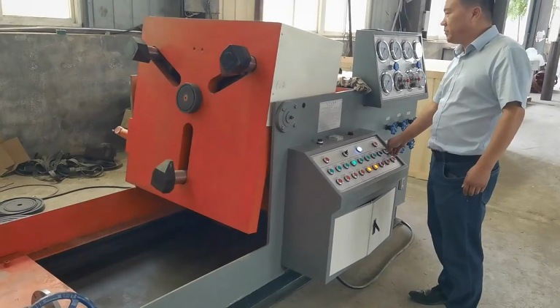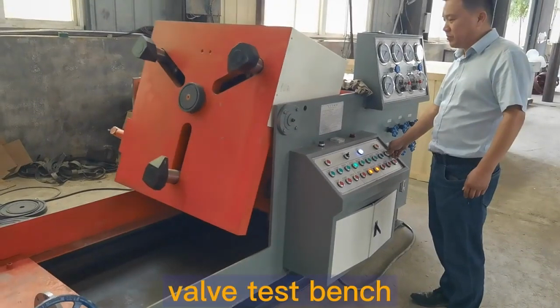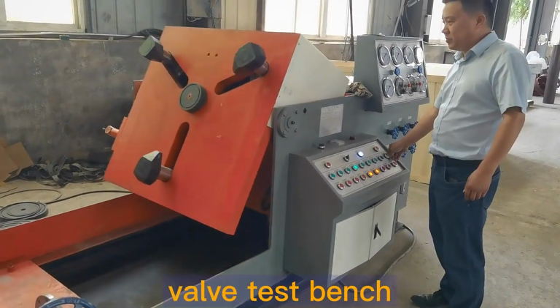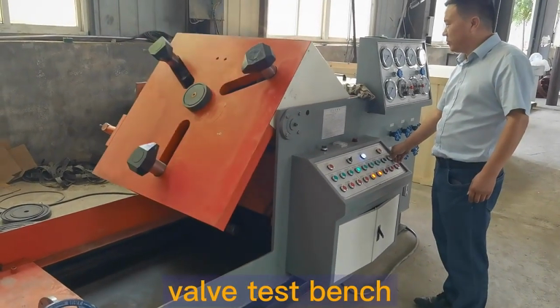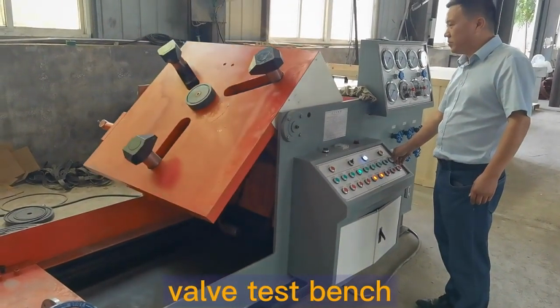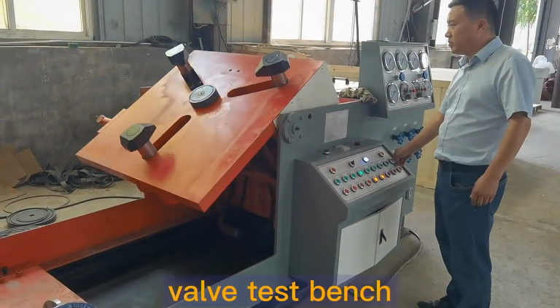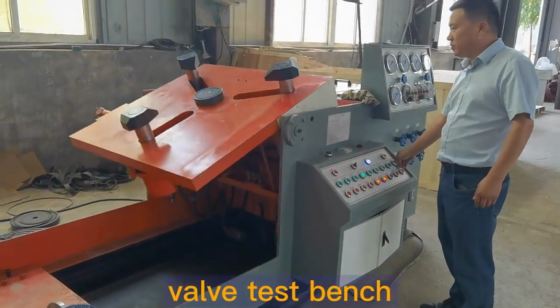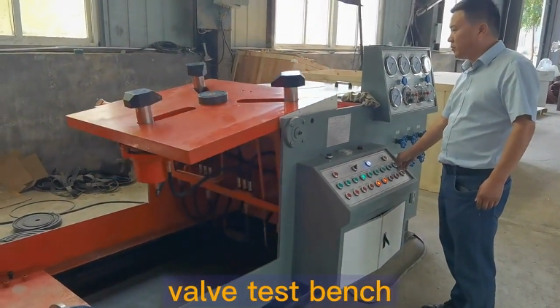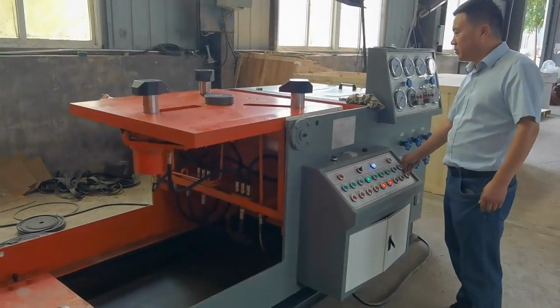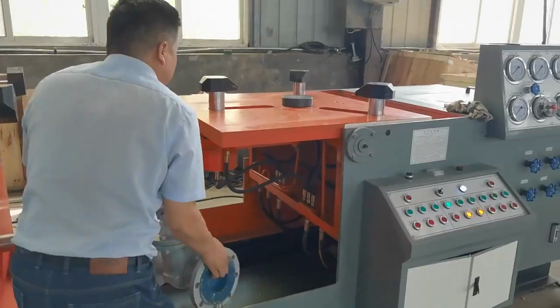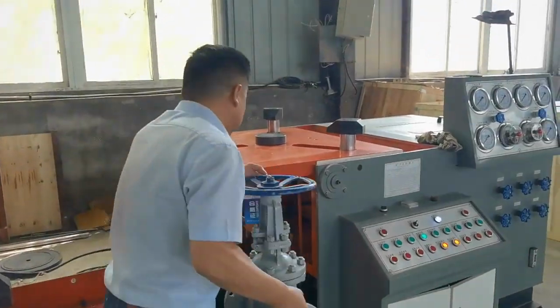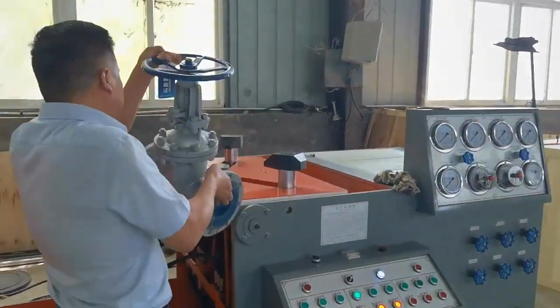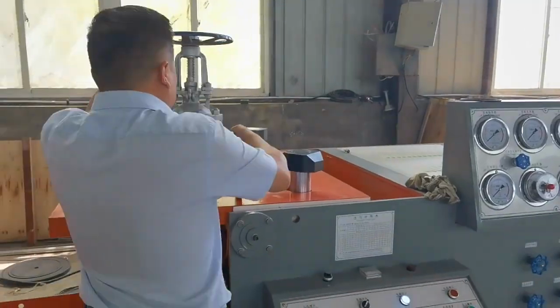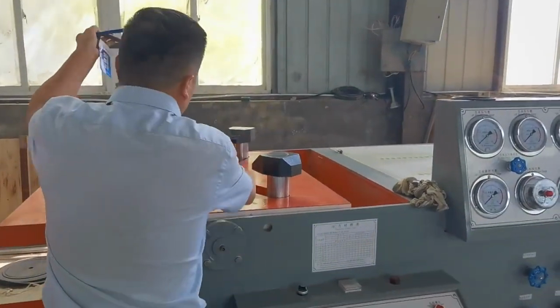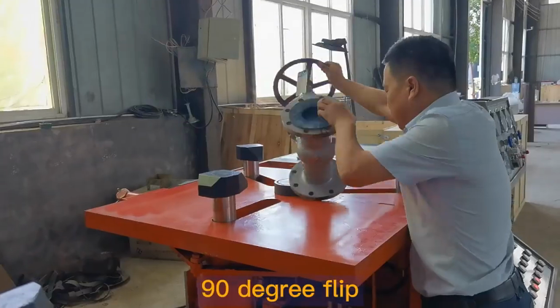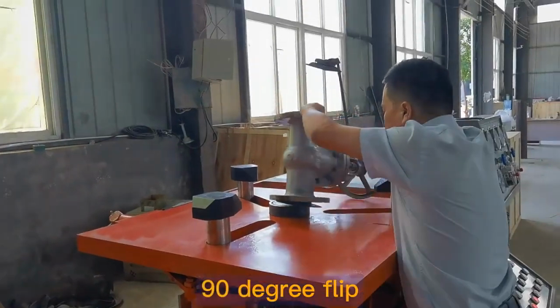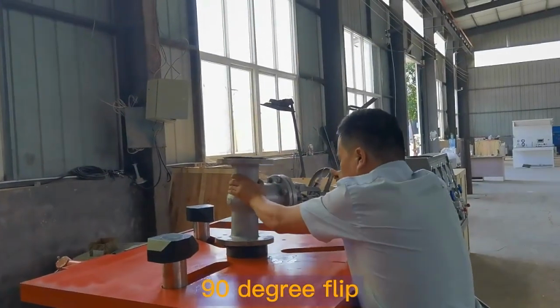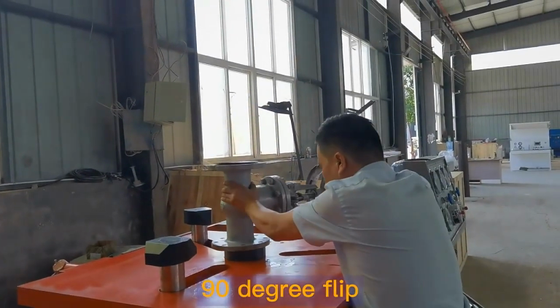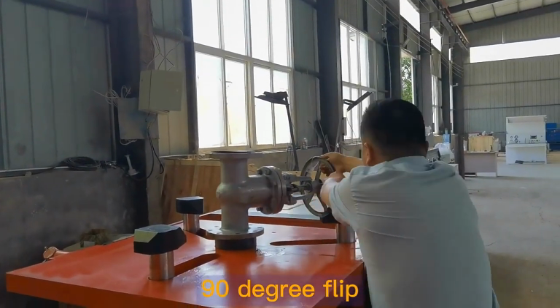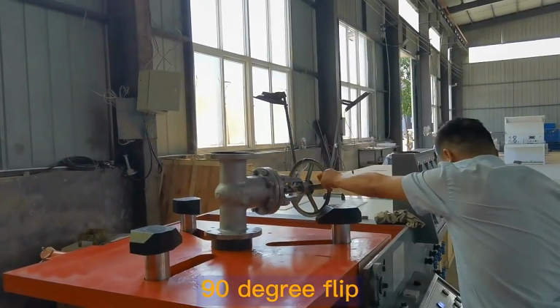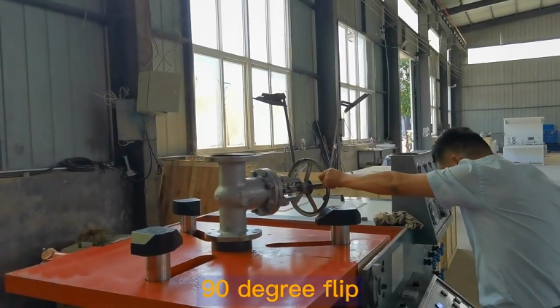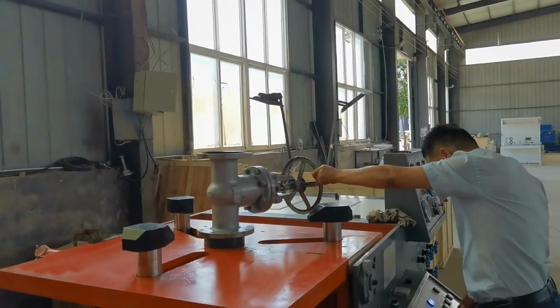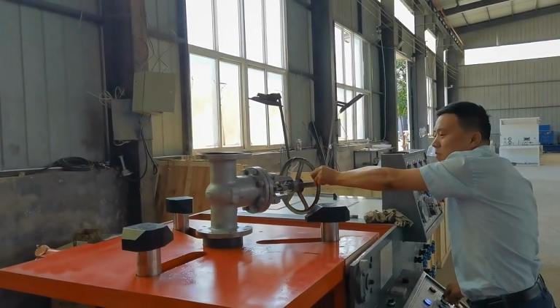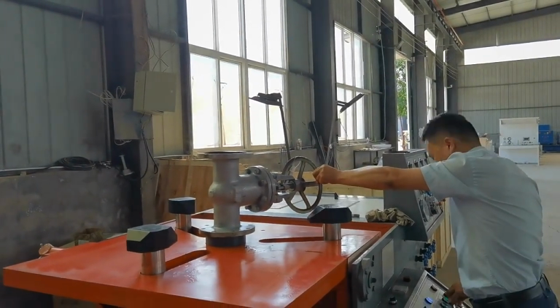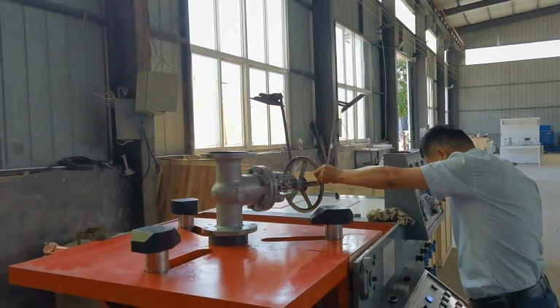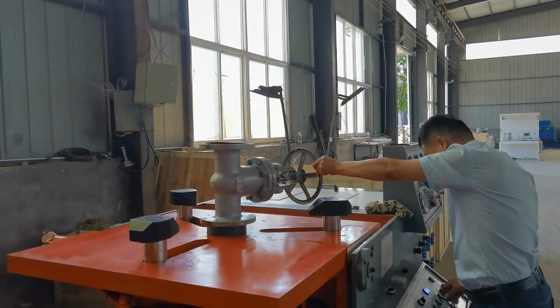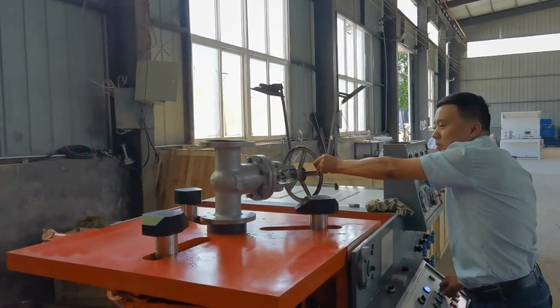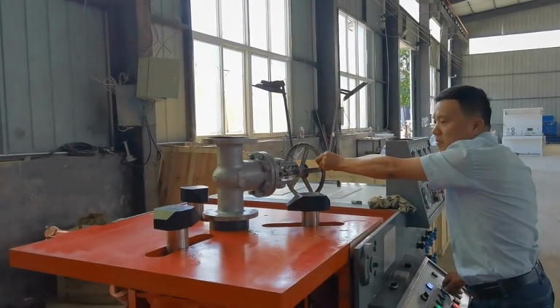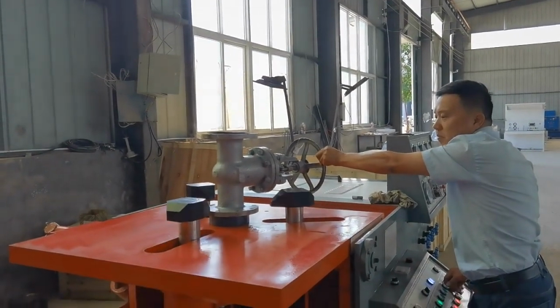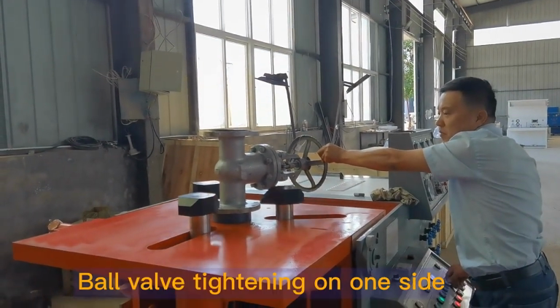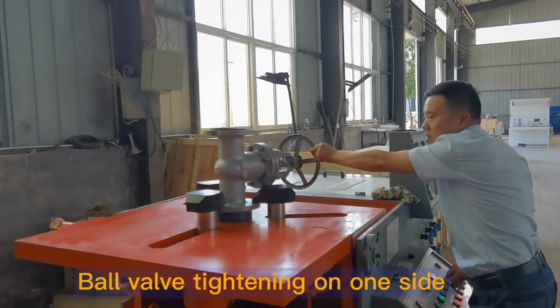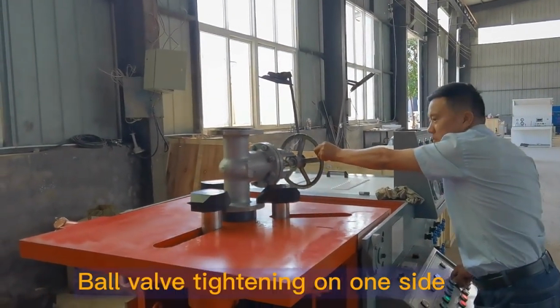Hydraulic Valve Test Bench integrates hydraulic, mechanical, electrical and medium storage and circulation. It has the advantages of reasonable structure, perfect function, stable performance and high degree of automation.